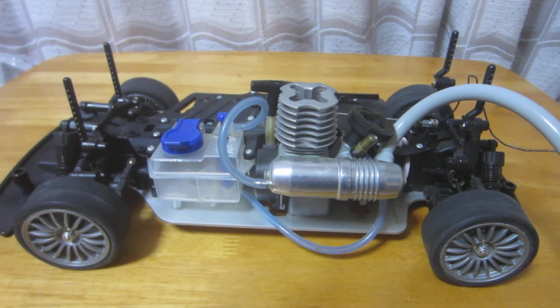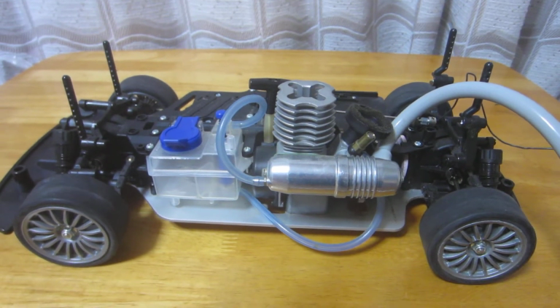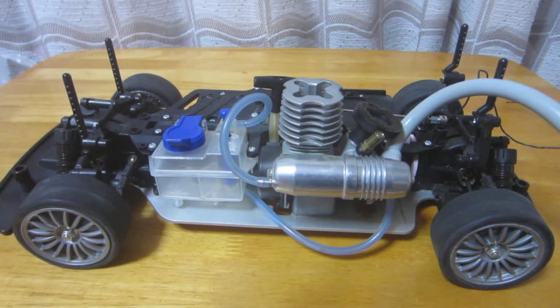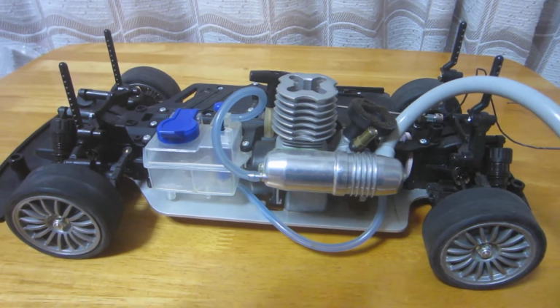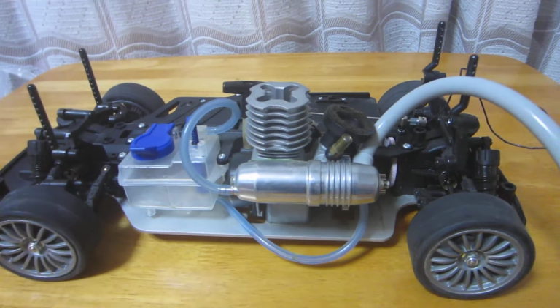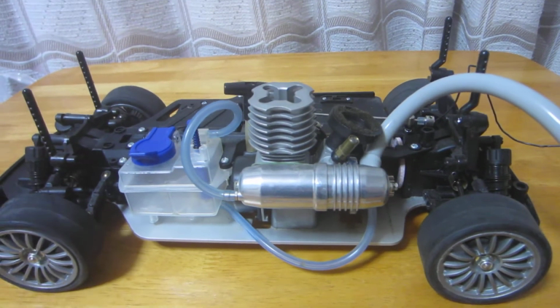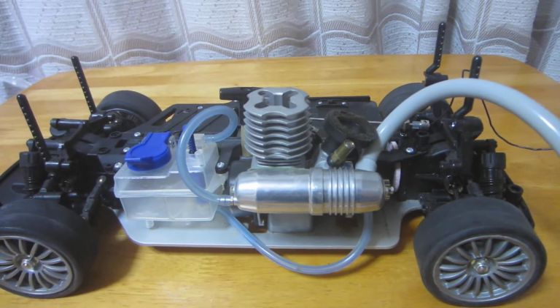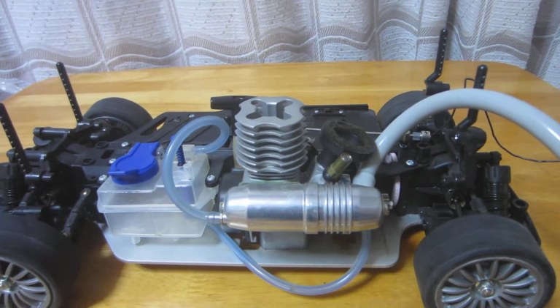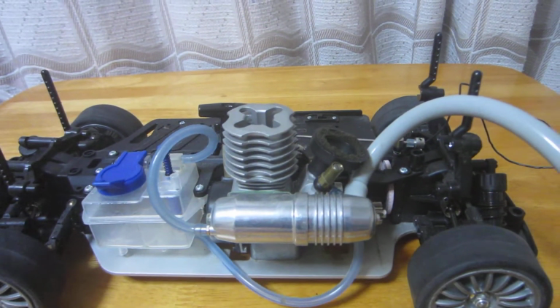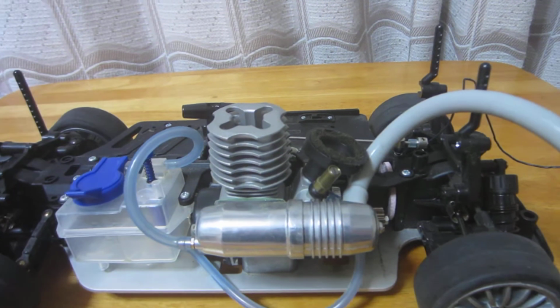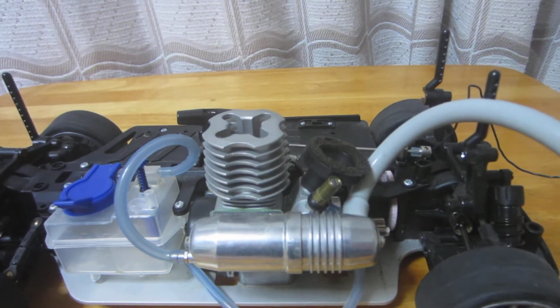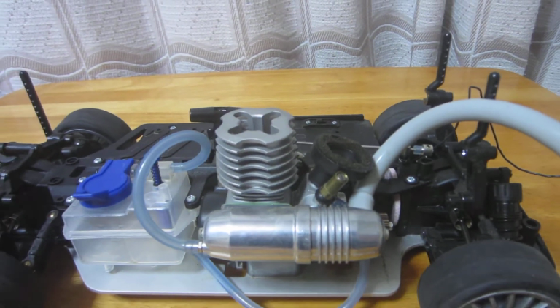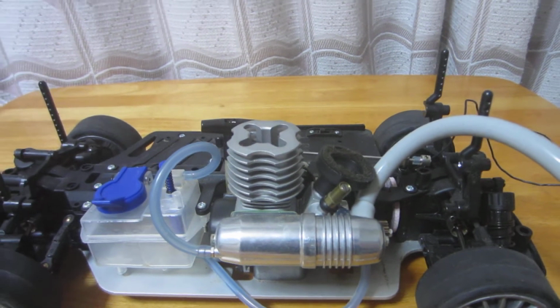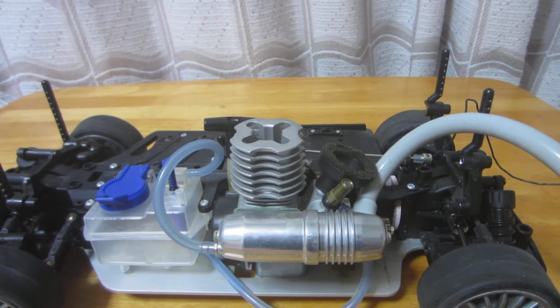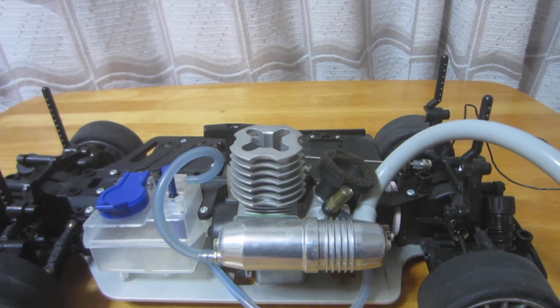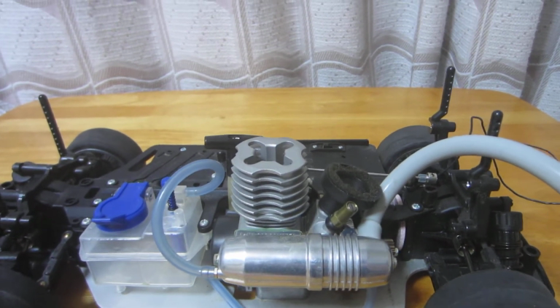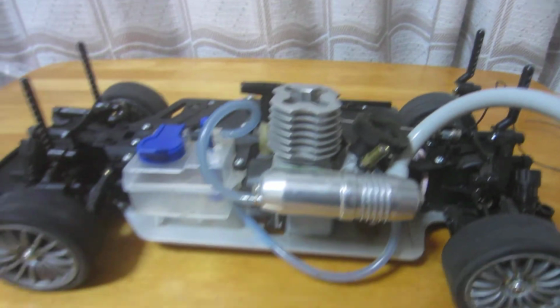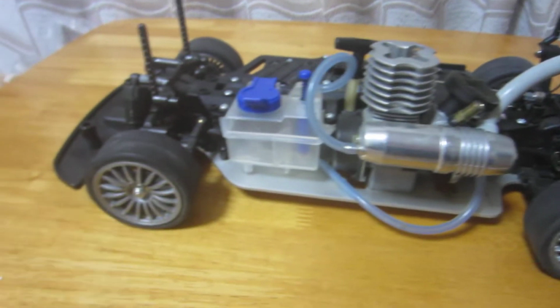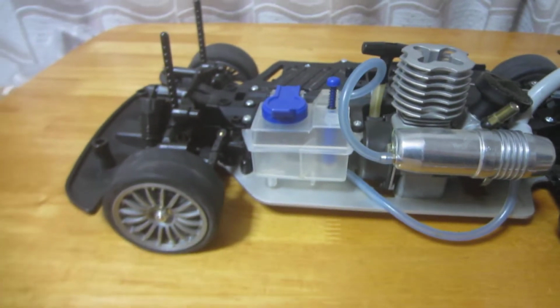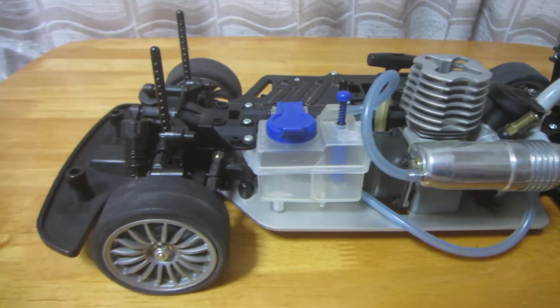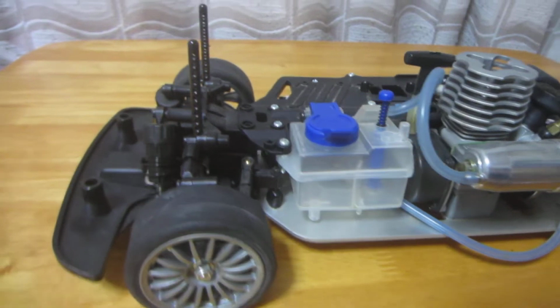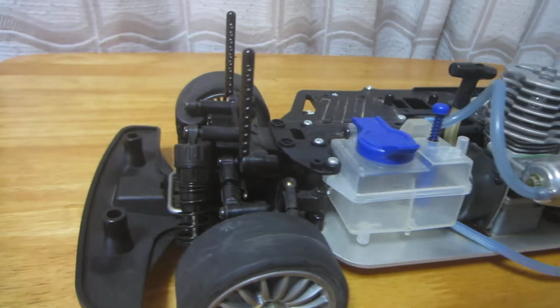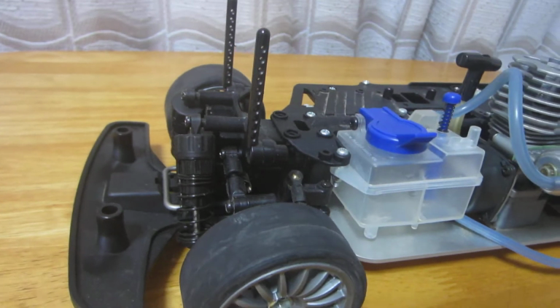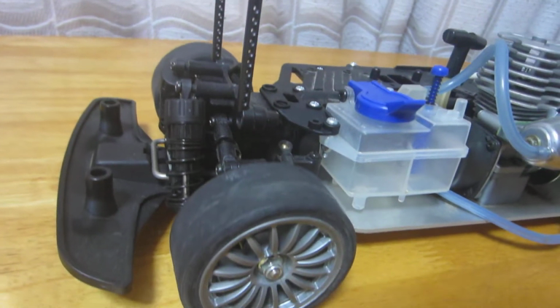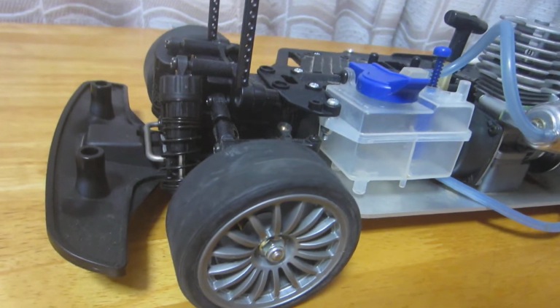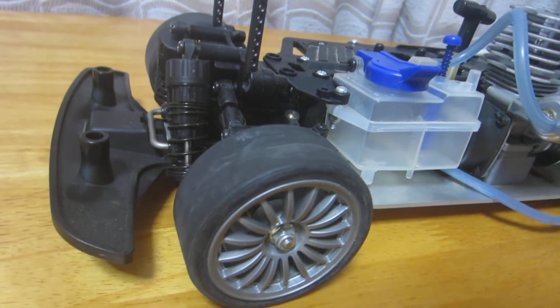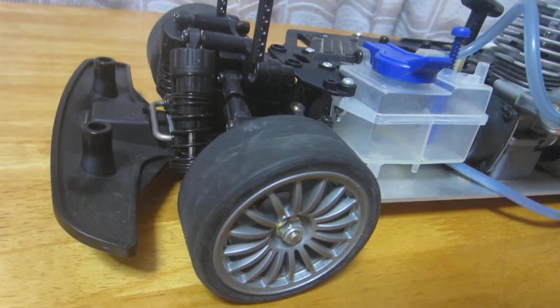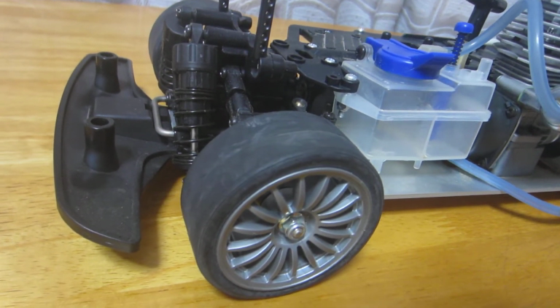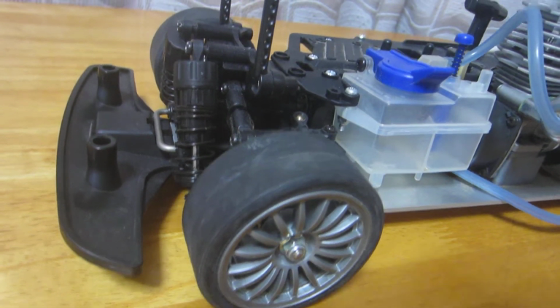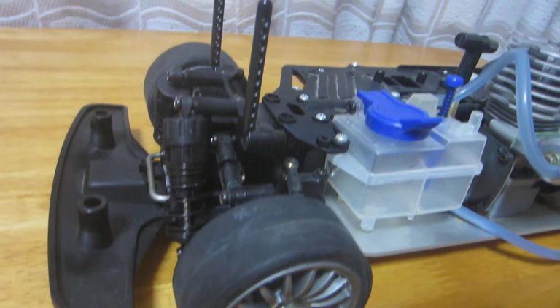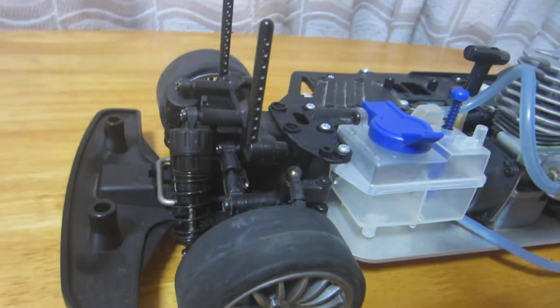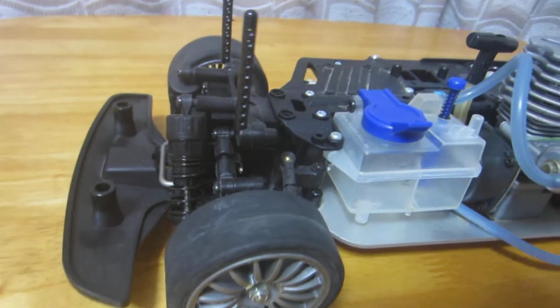Alright, this is a video of a Tamiya TG10-Mk1. I'm selling it on eBay — looks like it's in good condition.